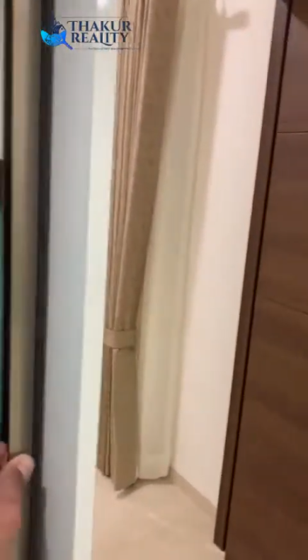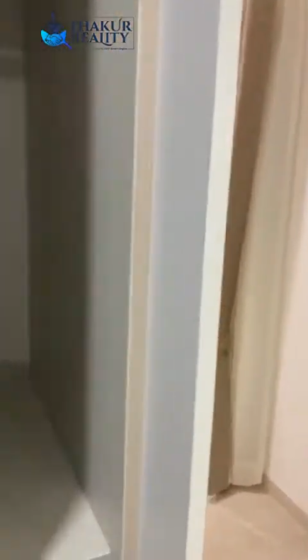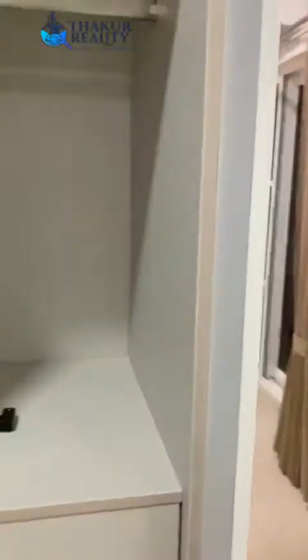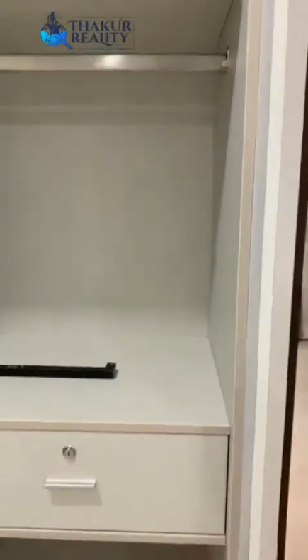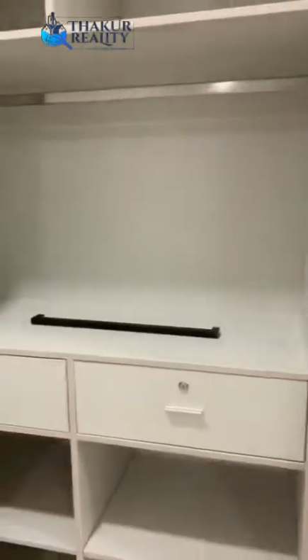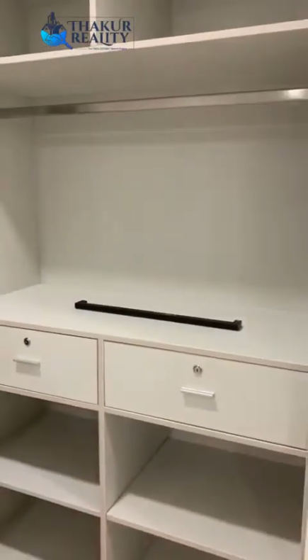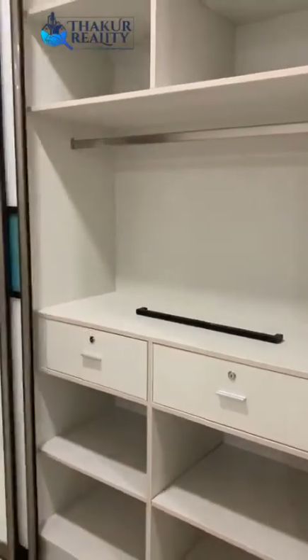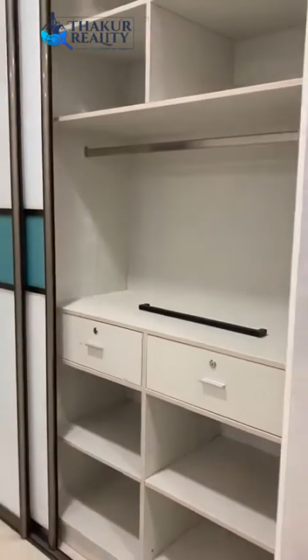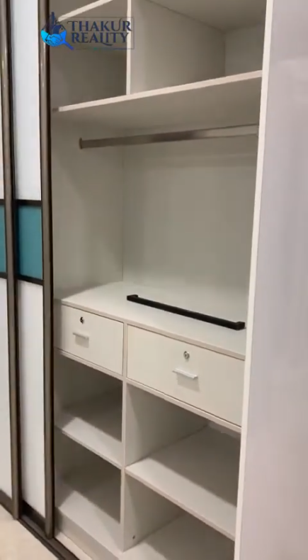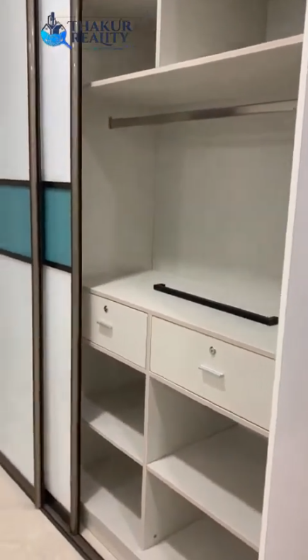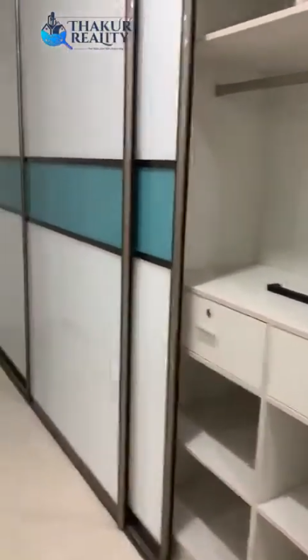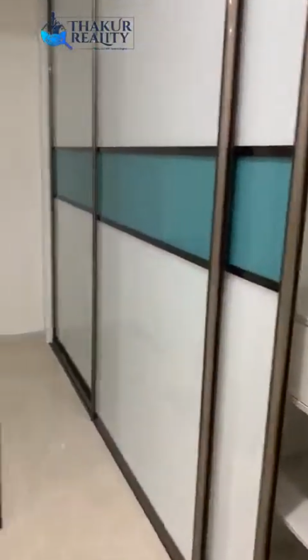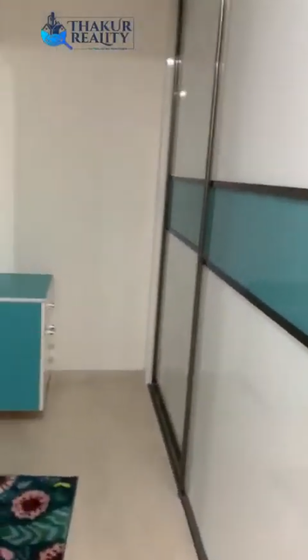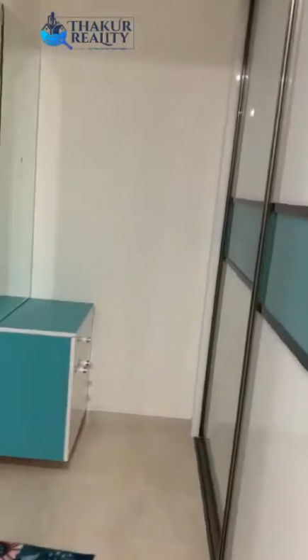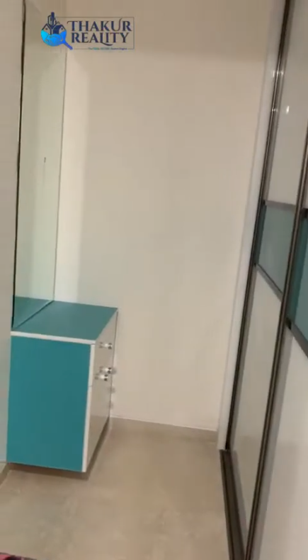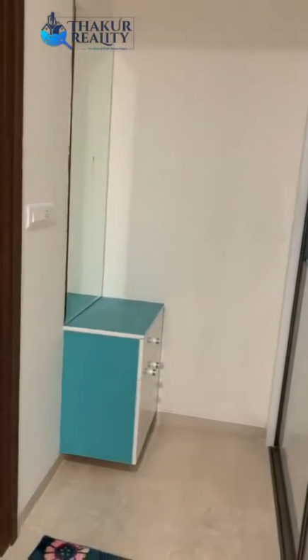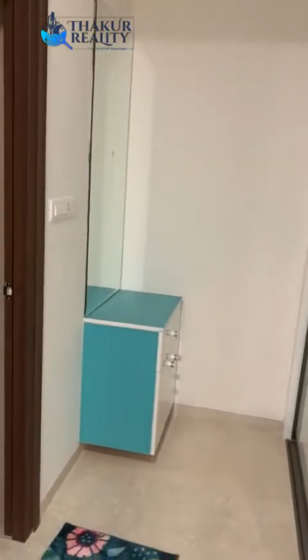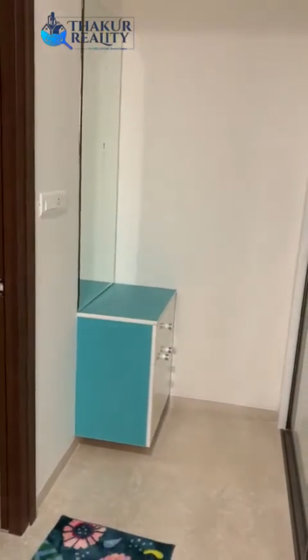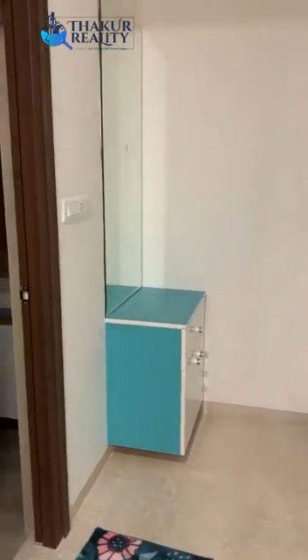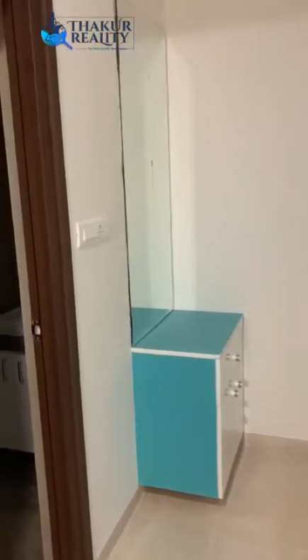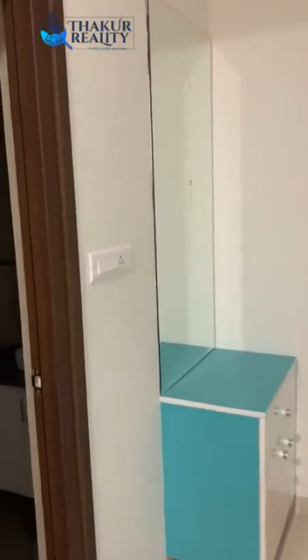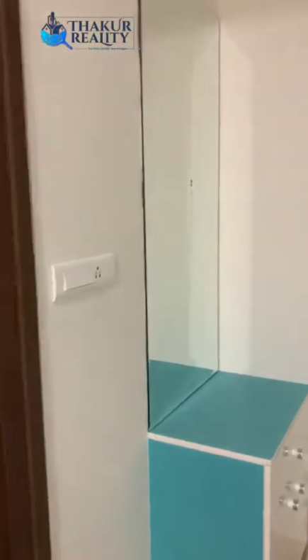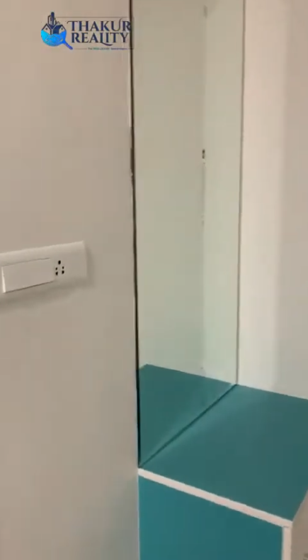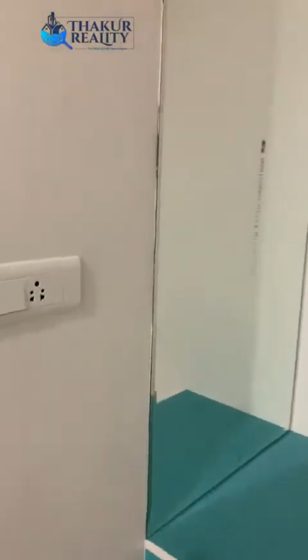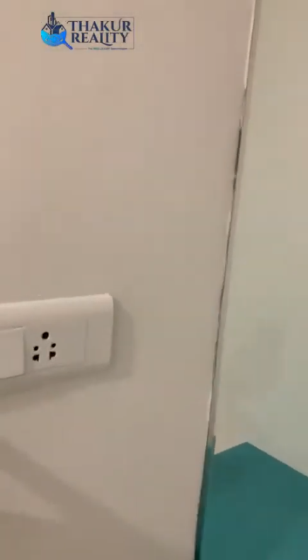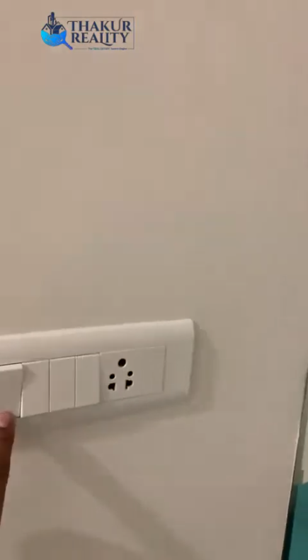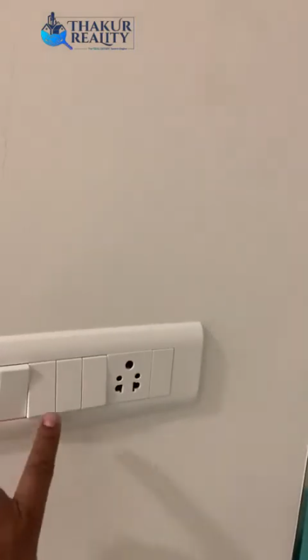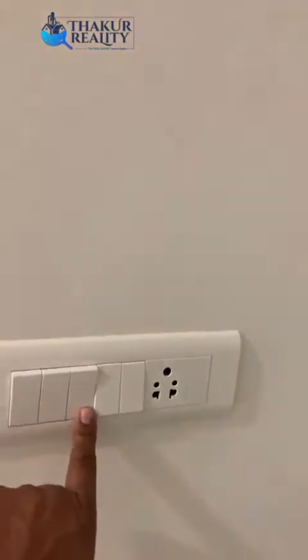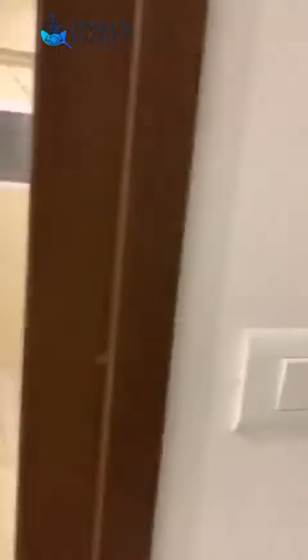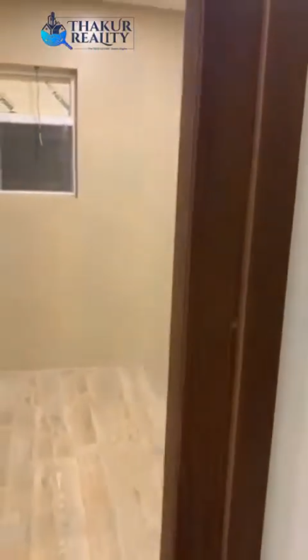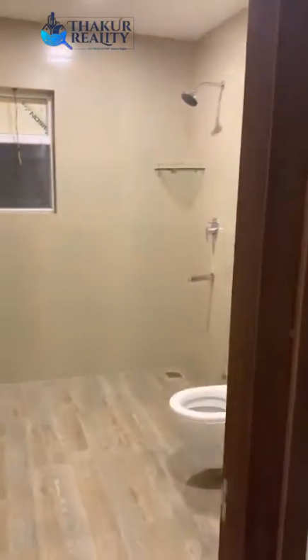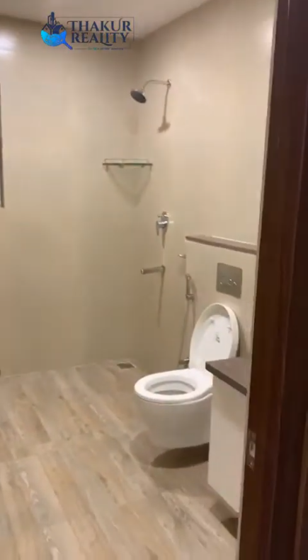Huge storage space. And this is the dresser. And the bathroom for the children.